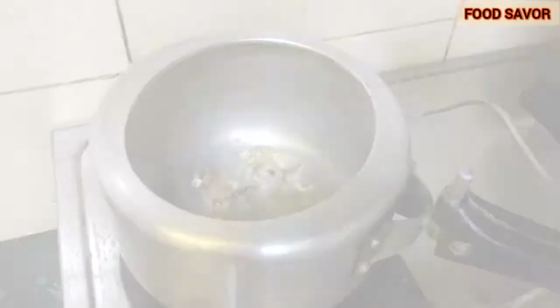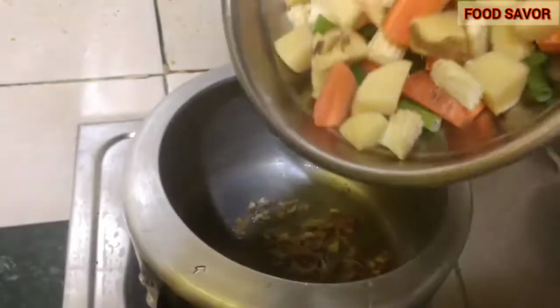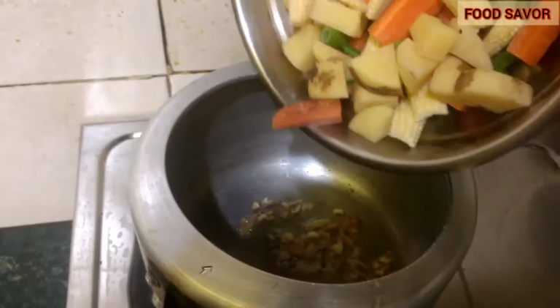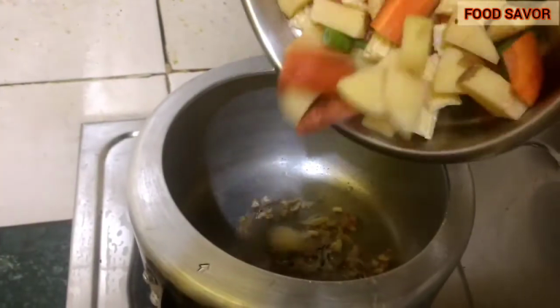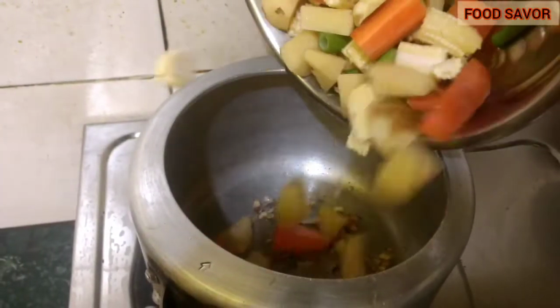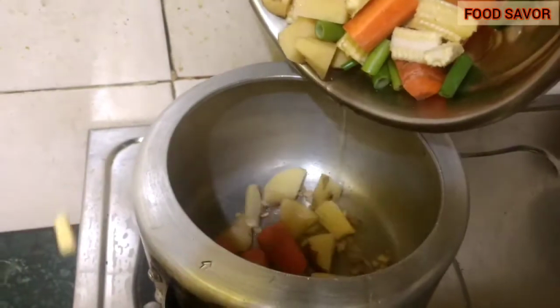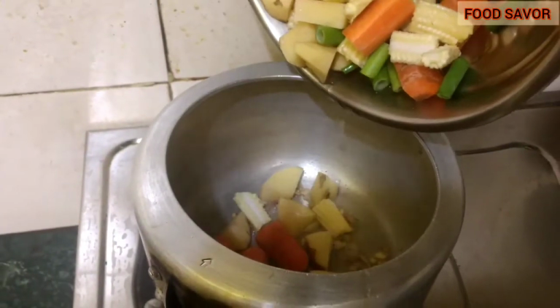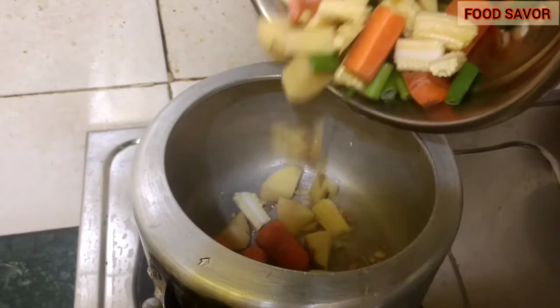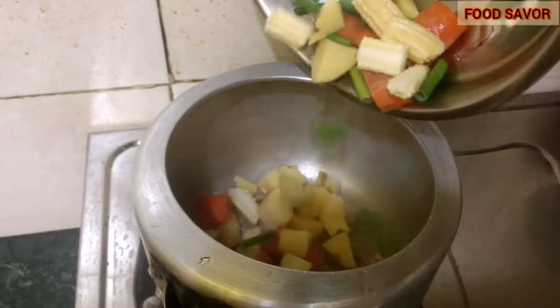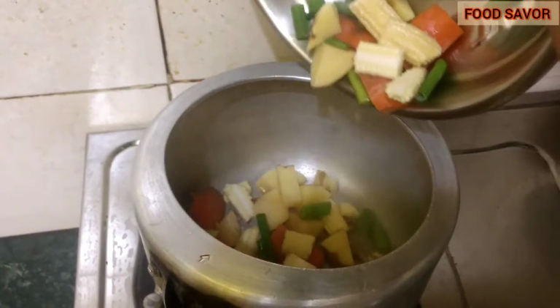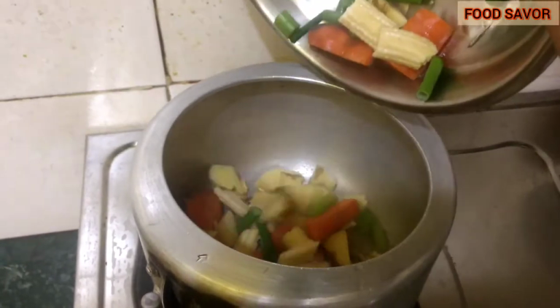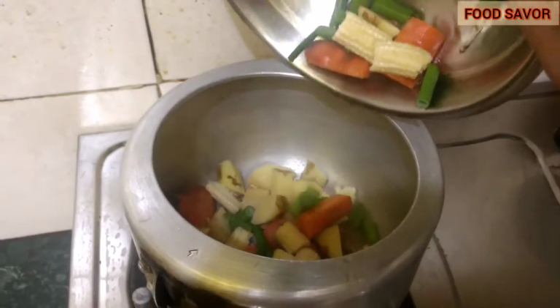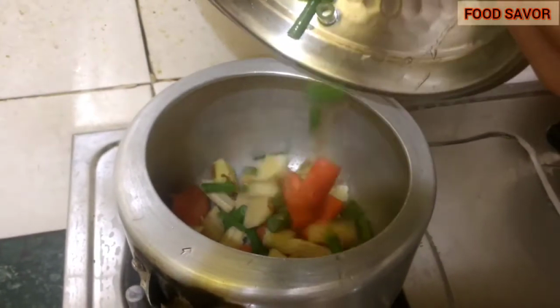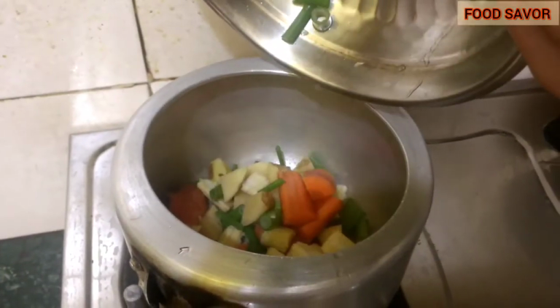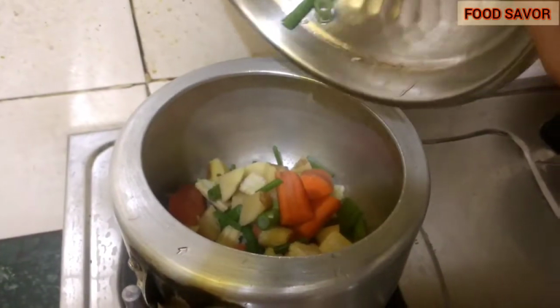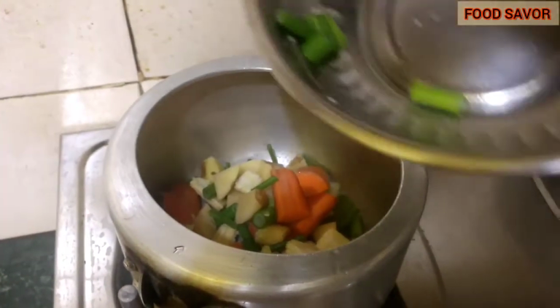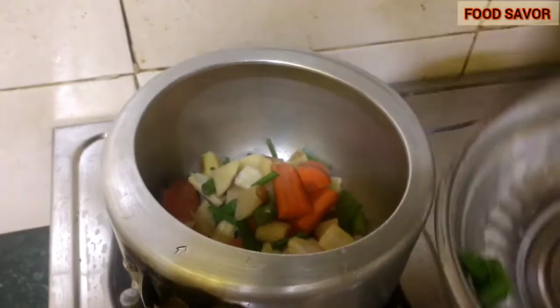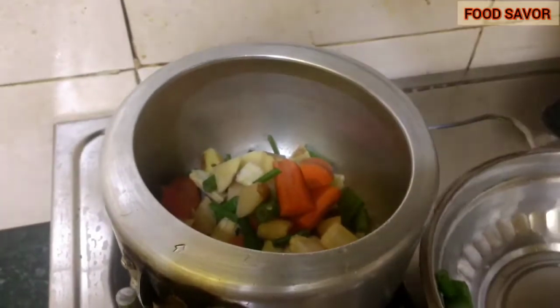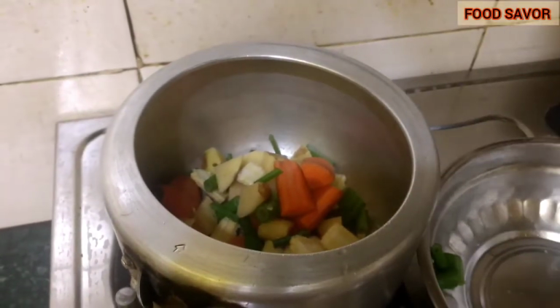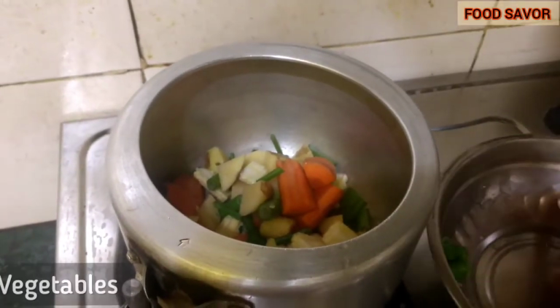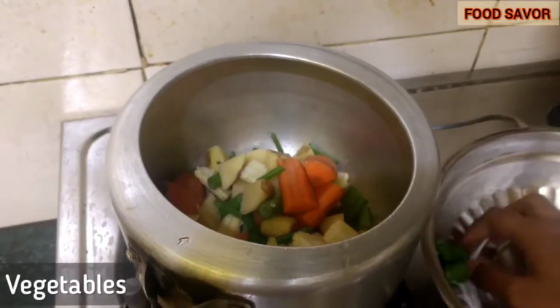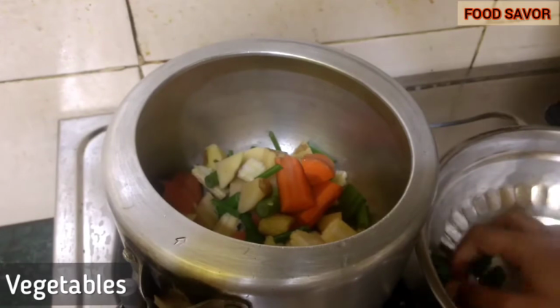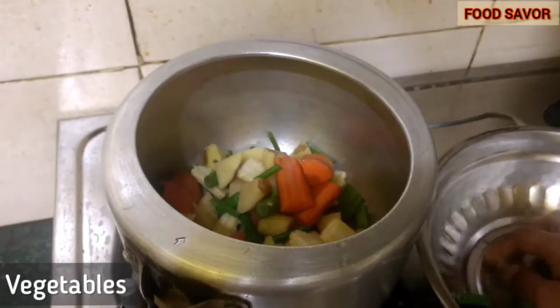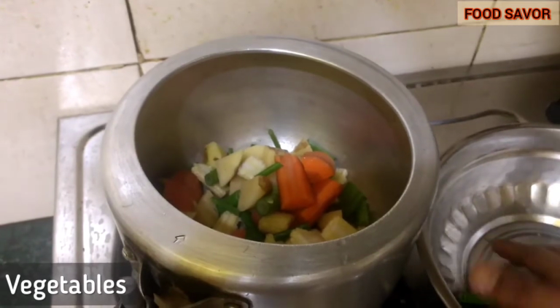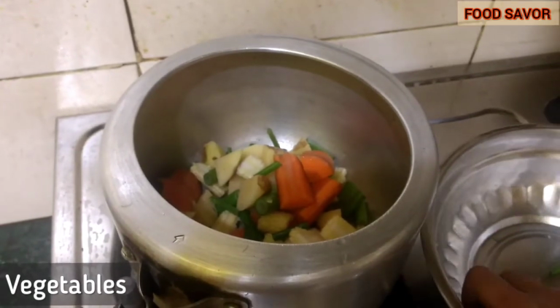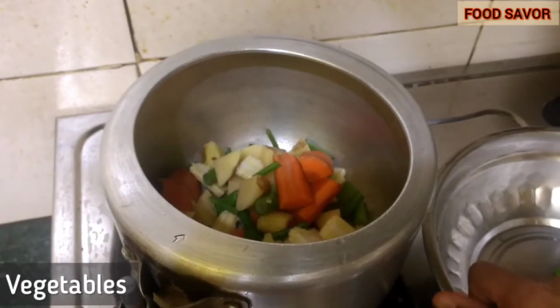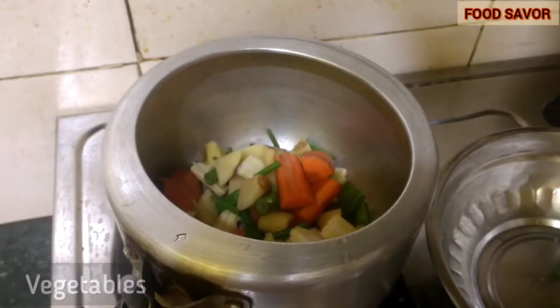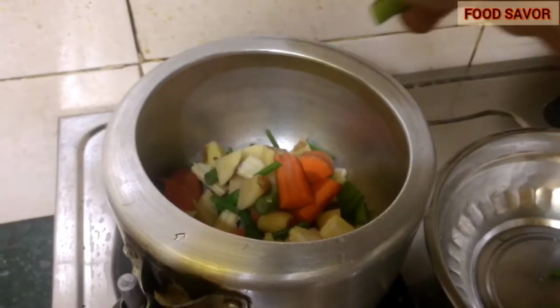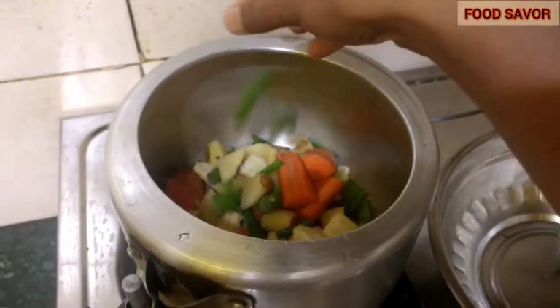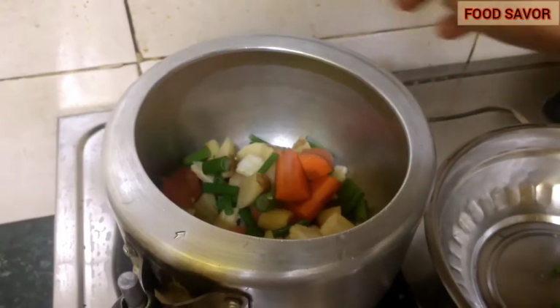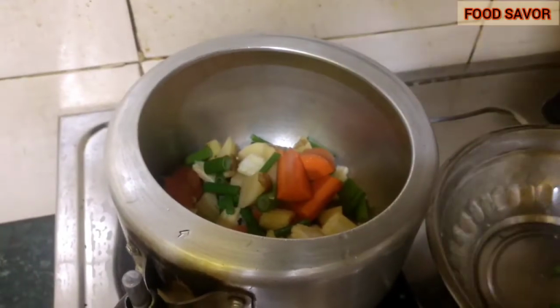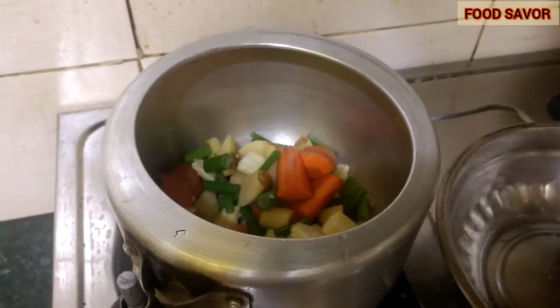Then I'm going to add my chopped vegetables and fry them for three to four minutes, and then I'm going to add the chicken pieces.